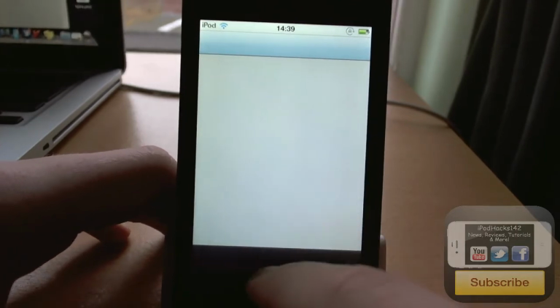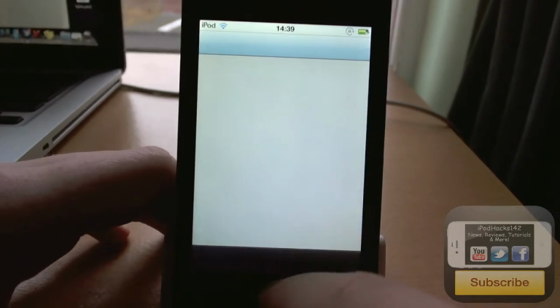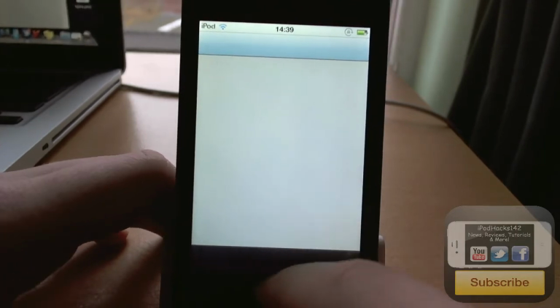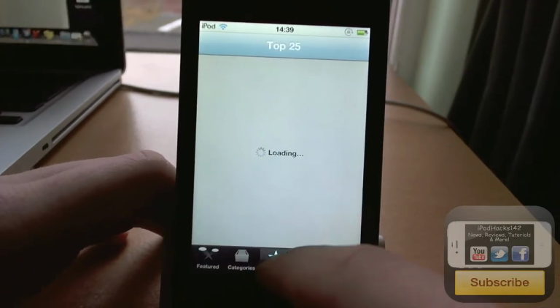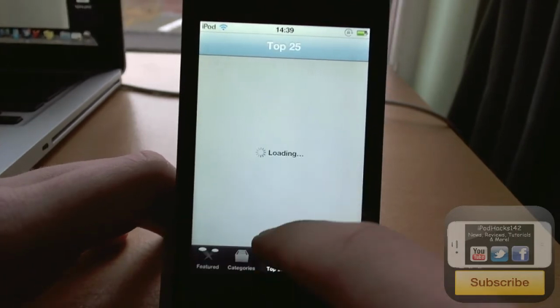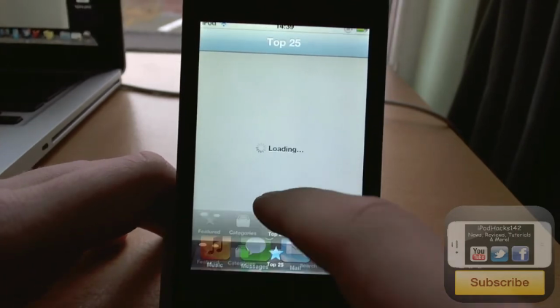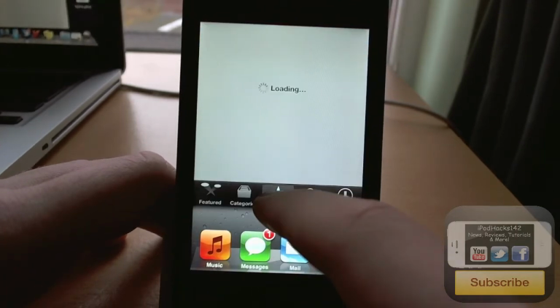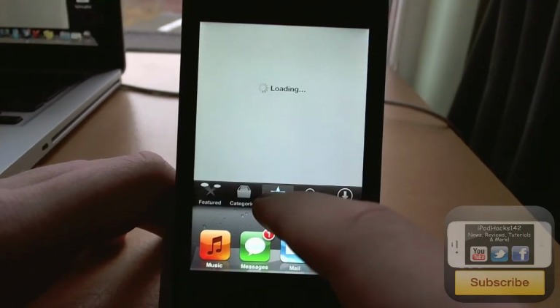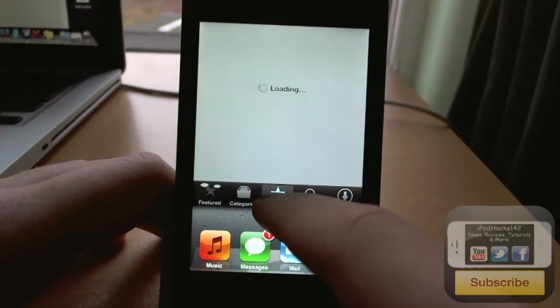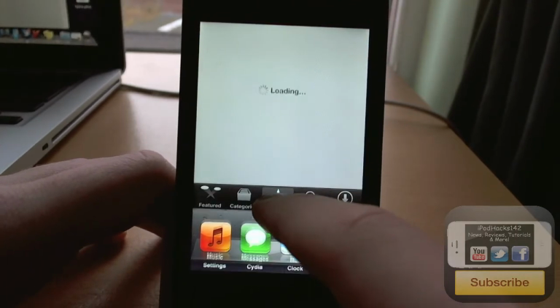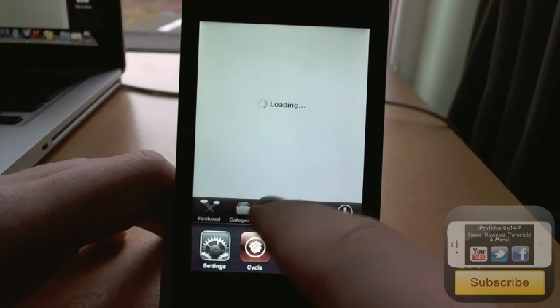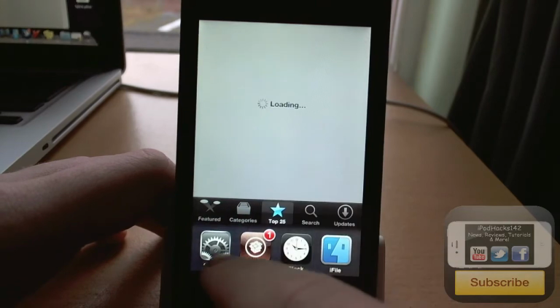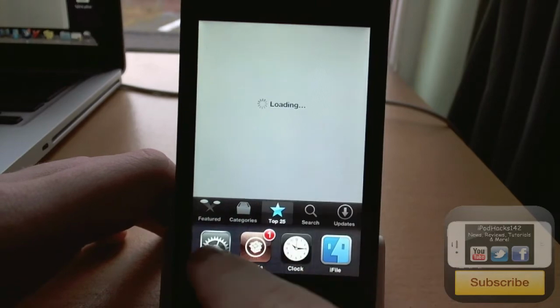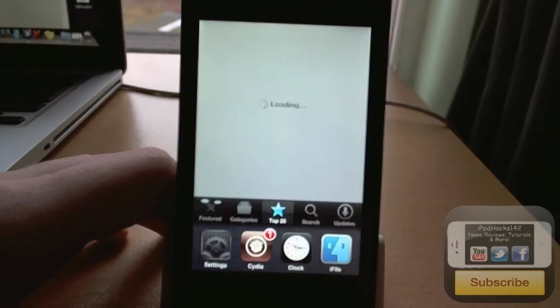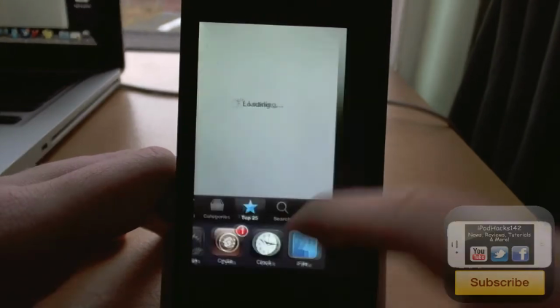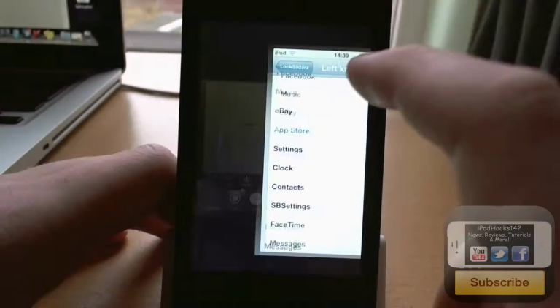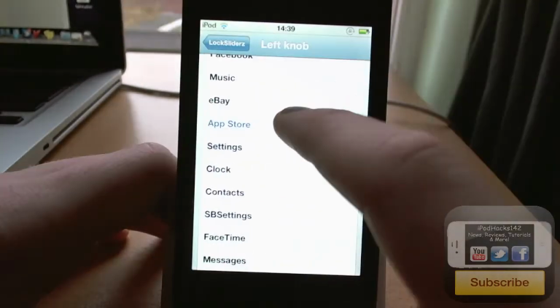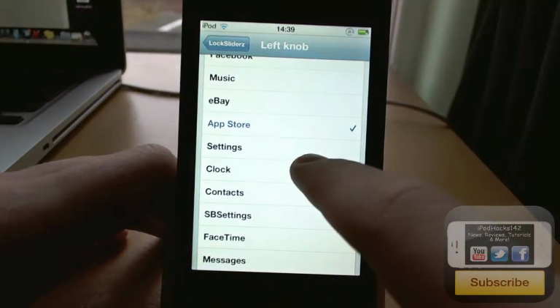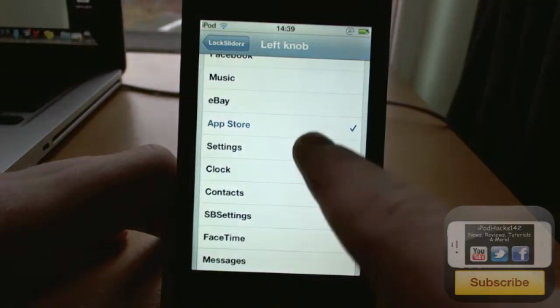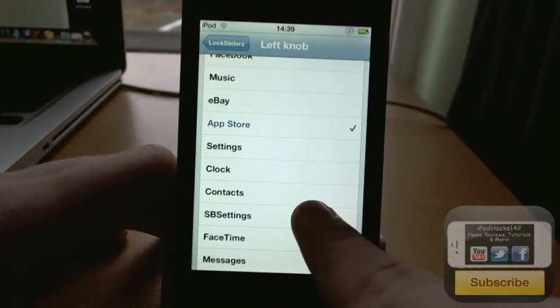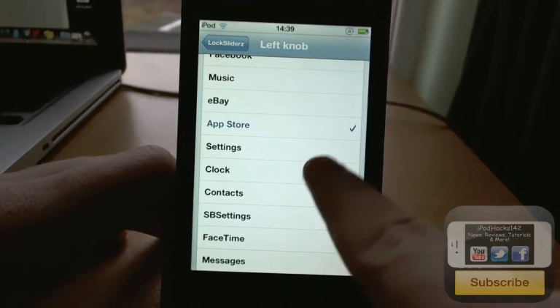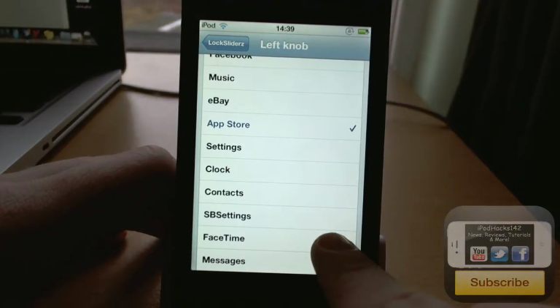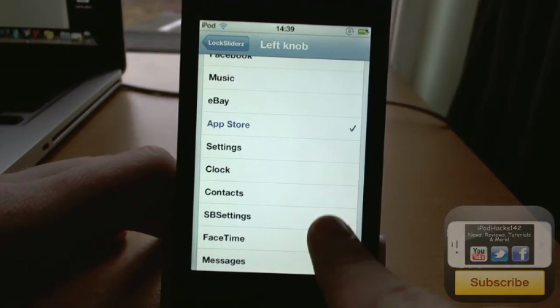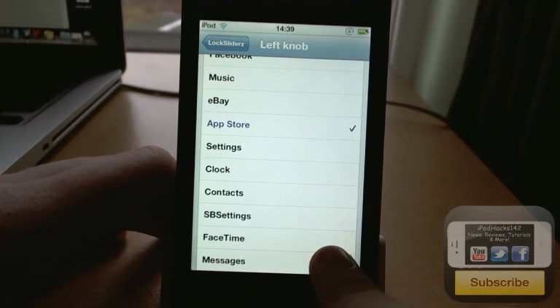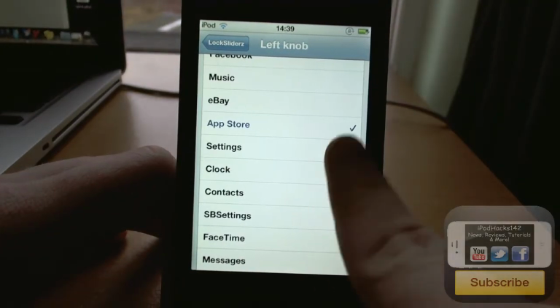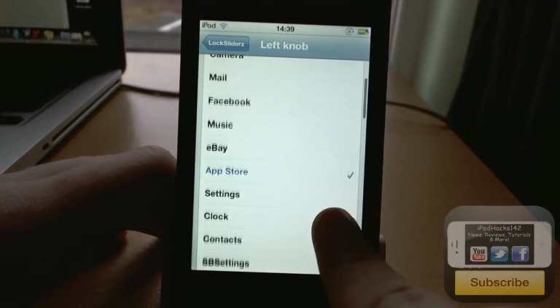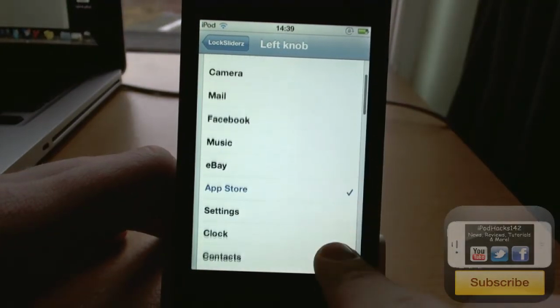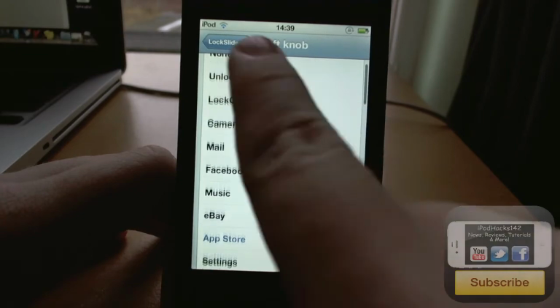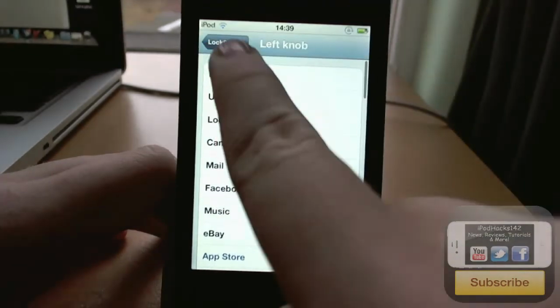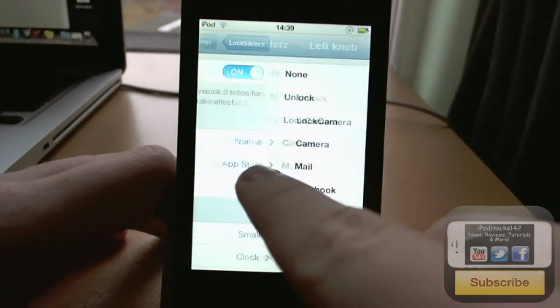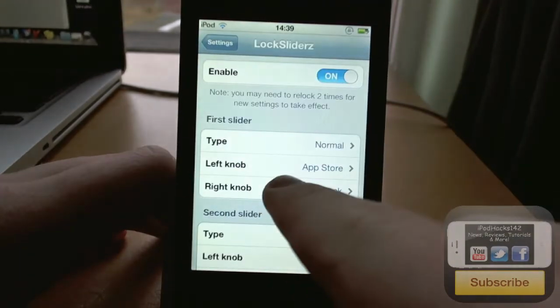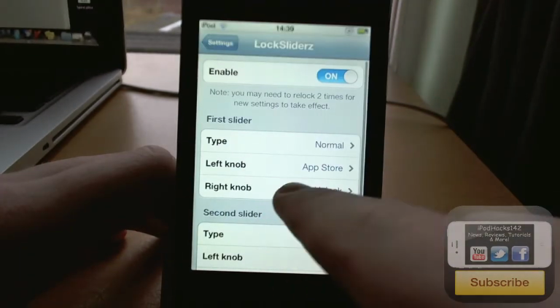If you have the iPhone 4 or 4S, you can actually turn on the flash with one of these — you know, the camera flash. So you could also change the right knob.